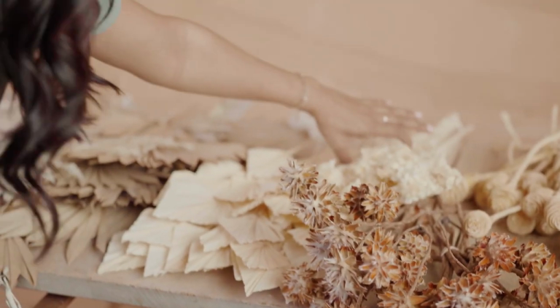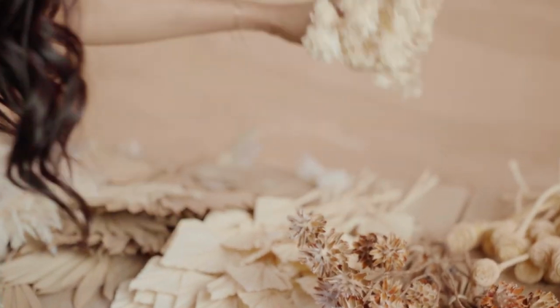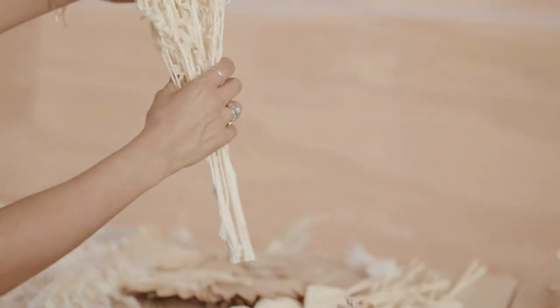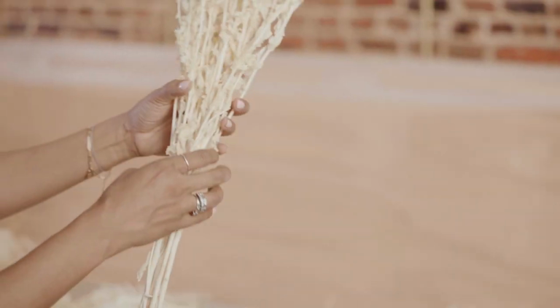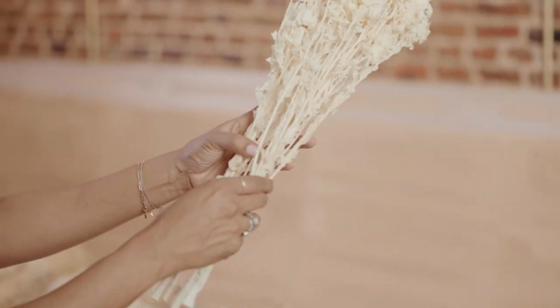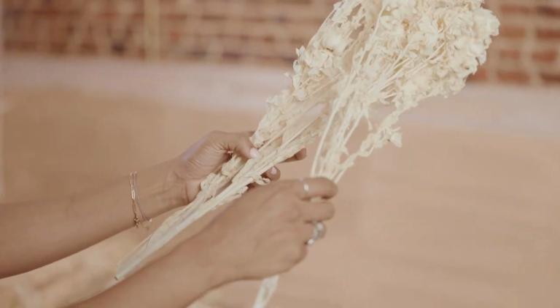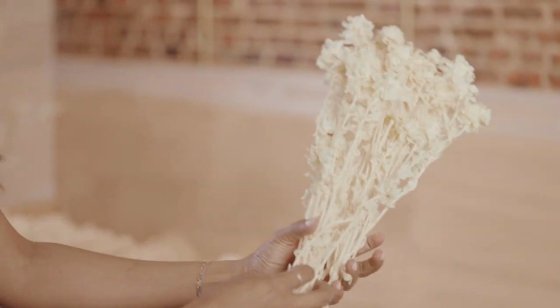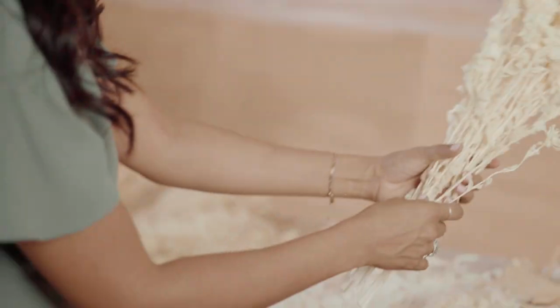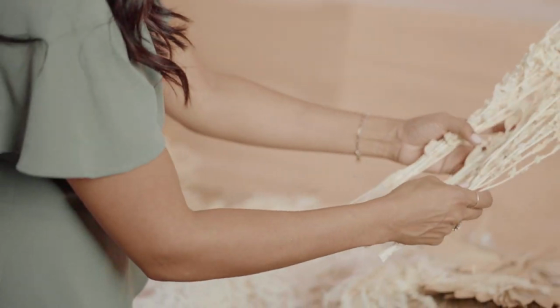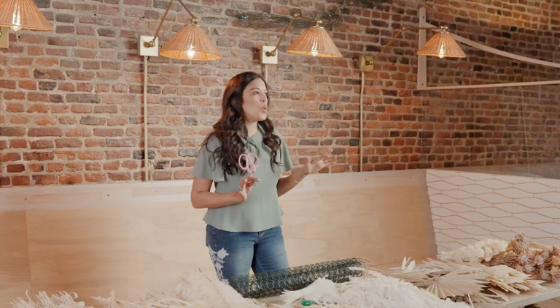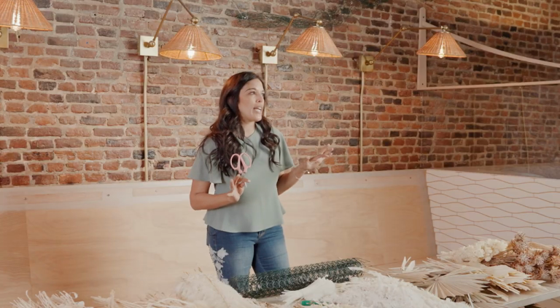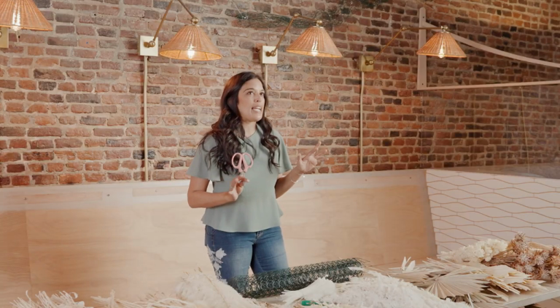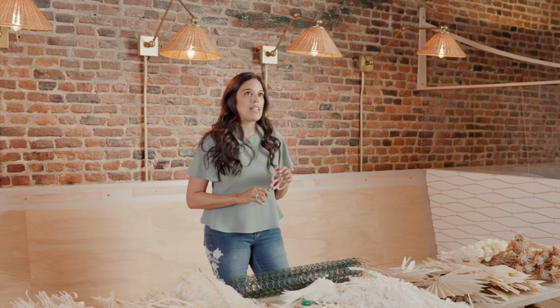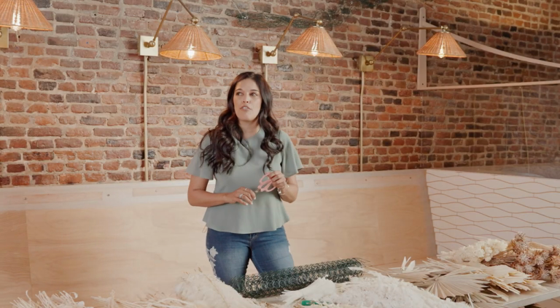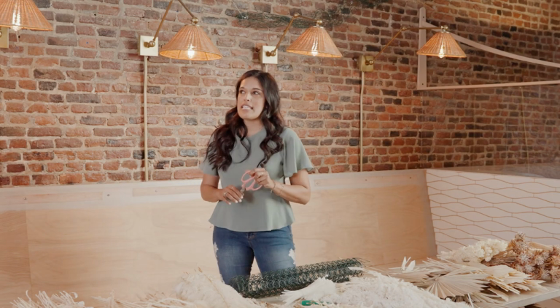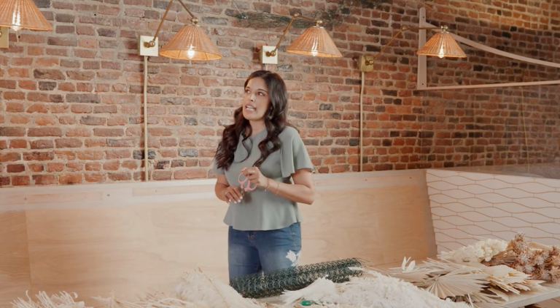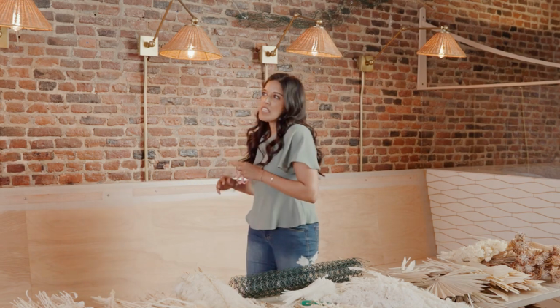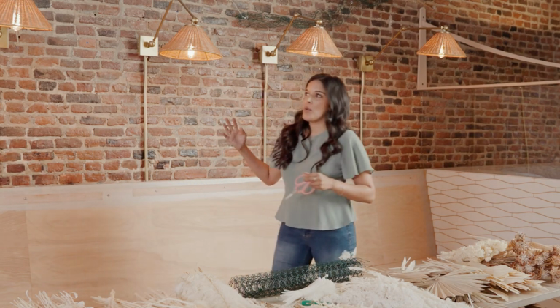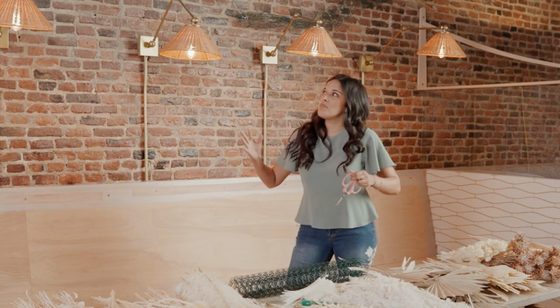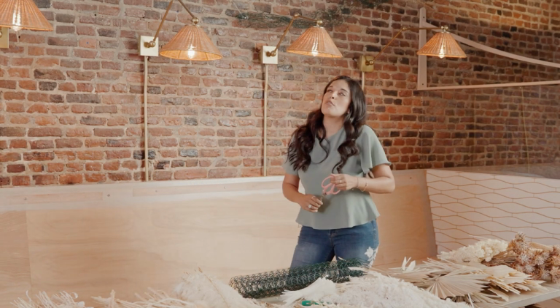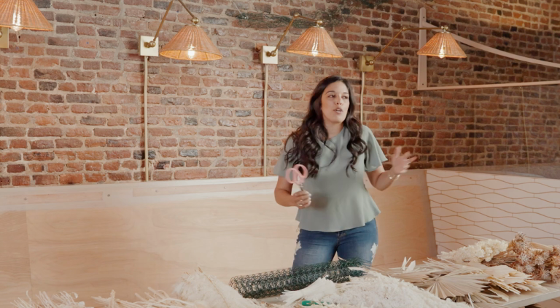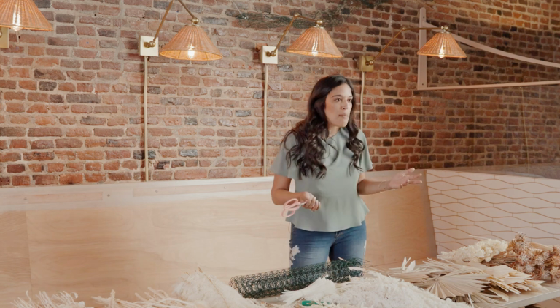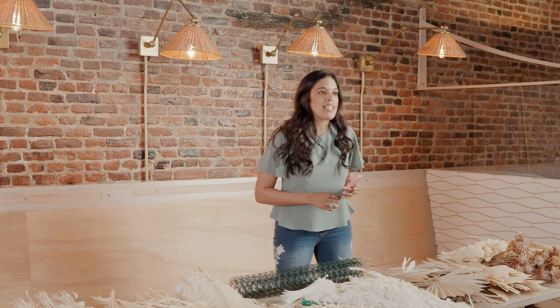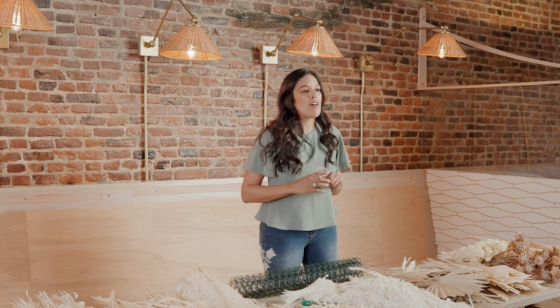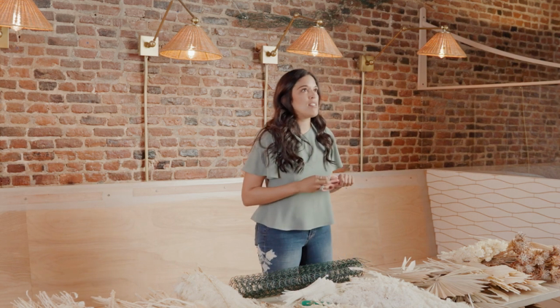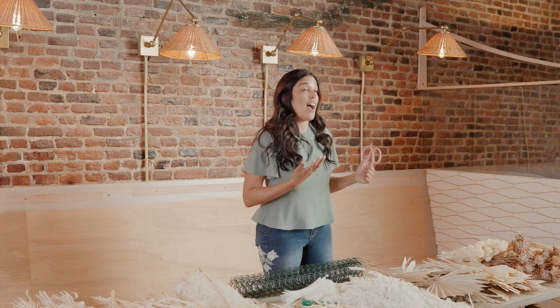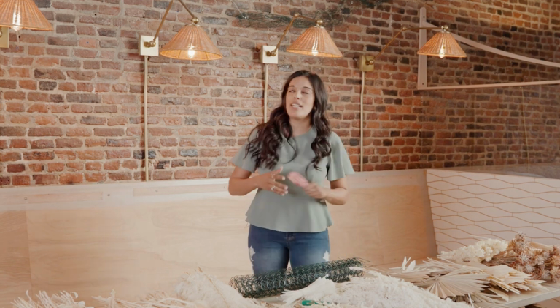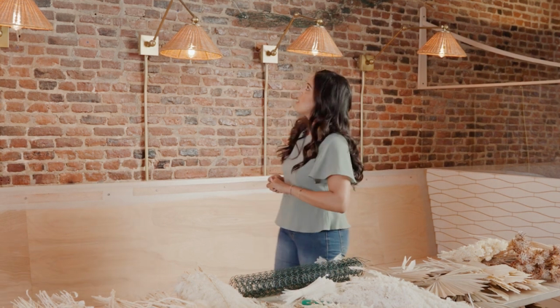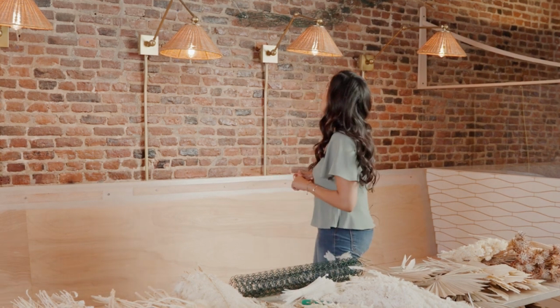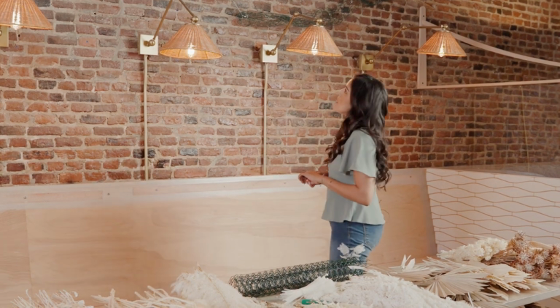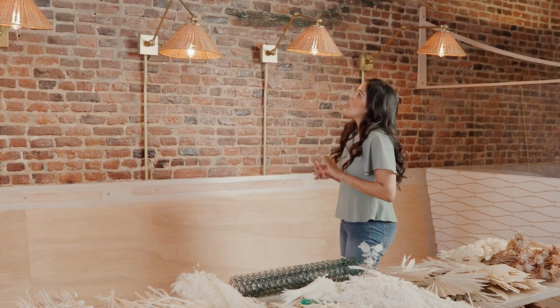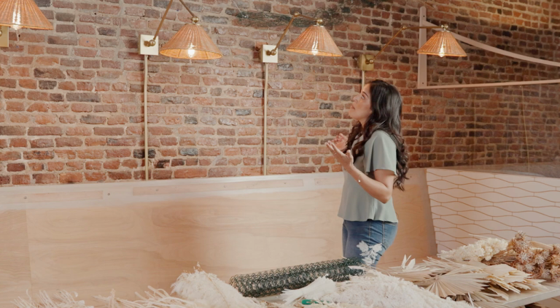We are at Lemon Press on Main Street, Nantucket. It is a very cool, organic eatery — sort of dining, sustainable, beautiful, wonderful establishment. And I am installing what you see behind me.